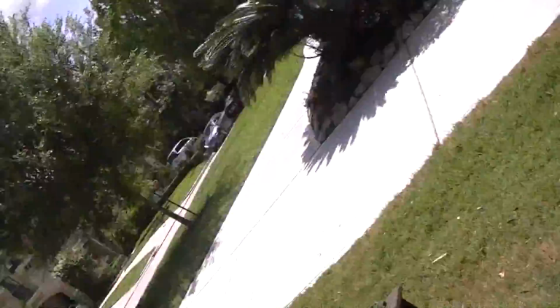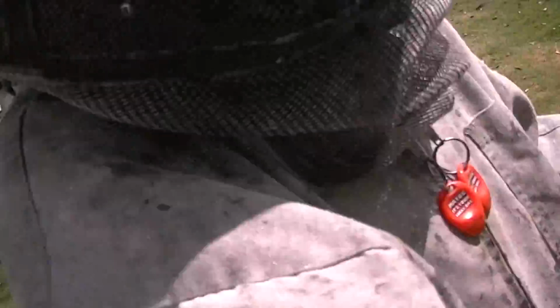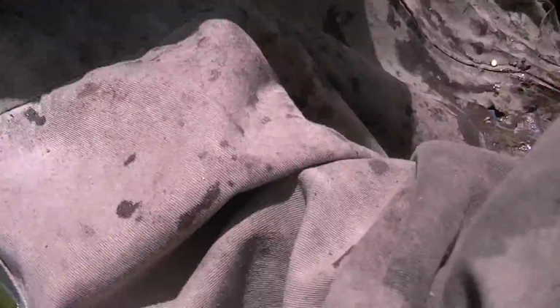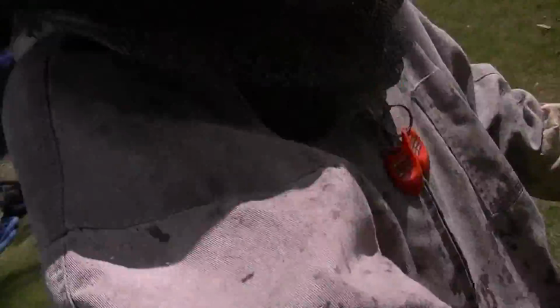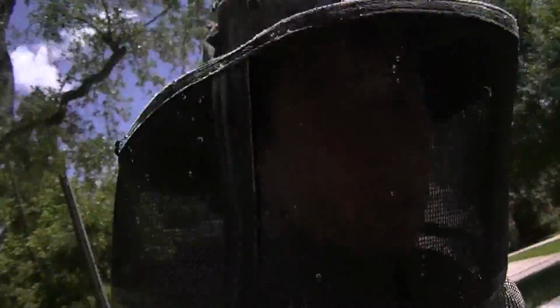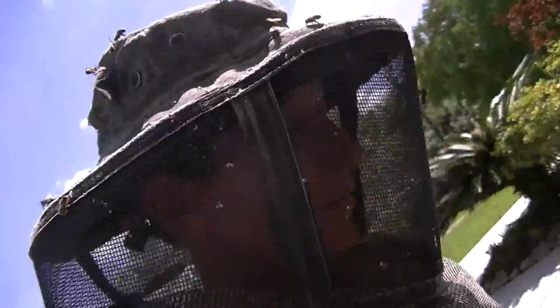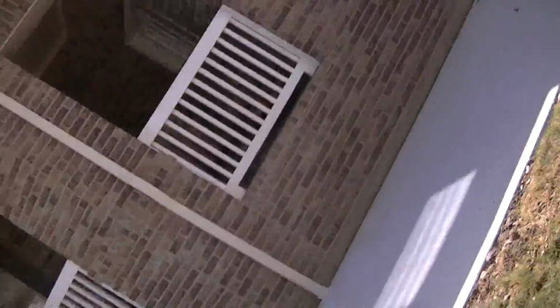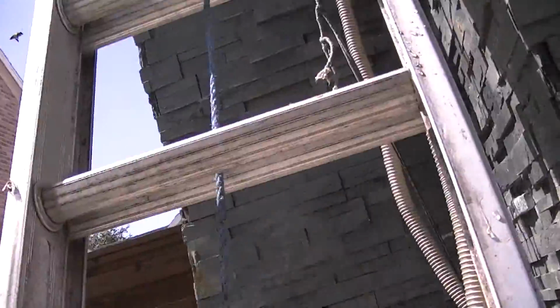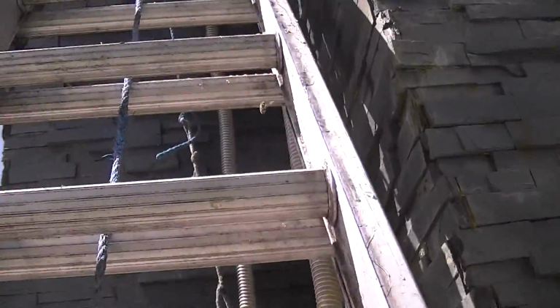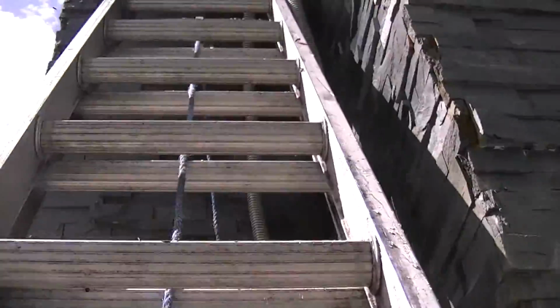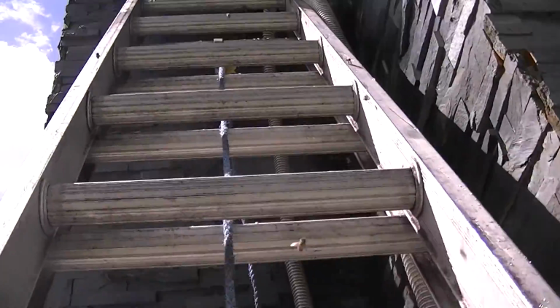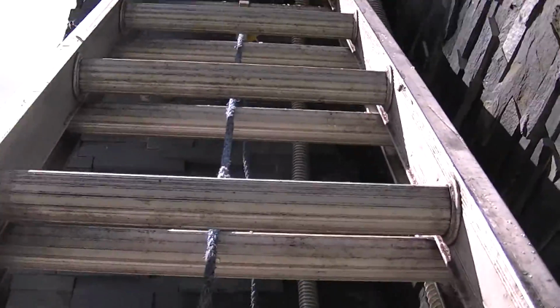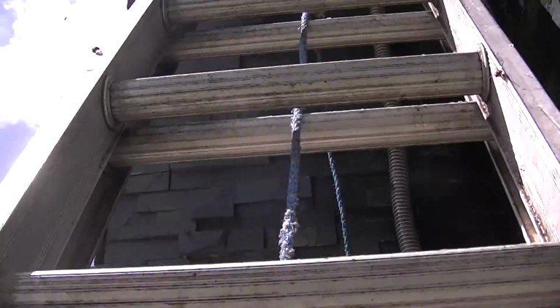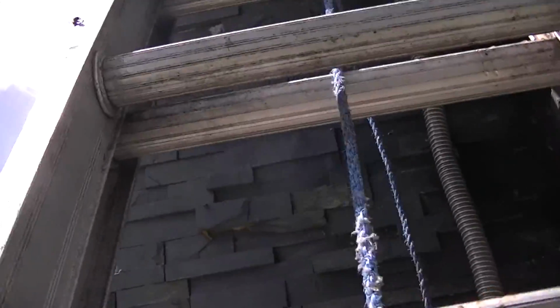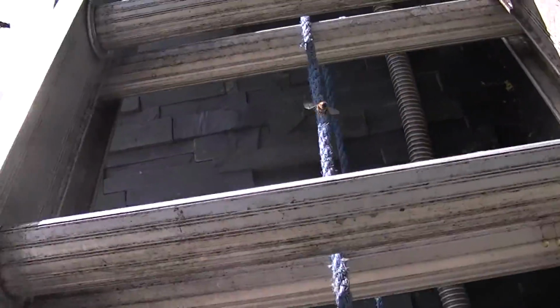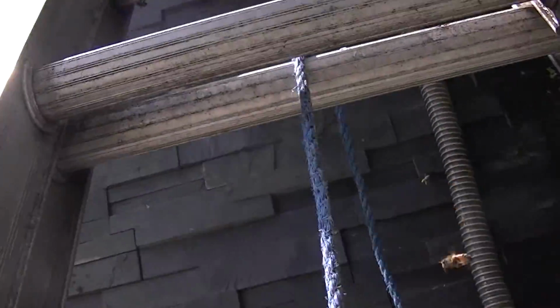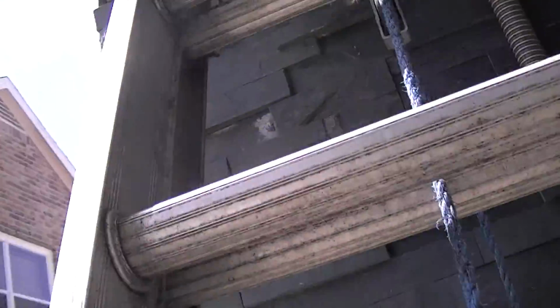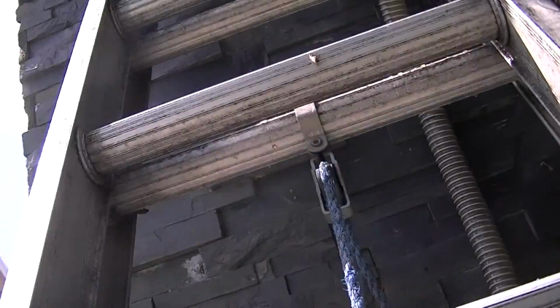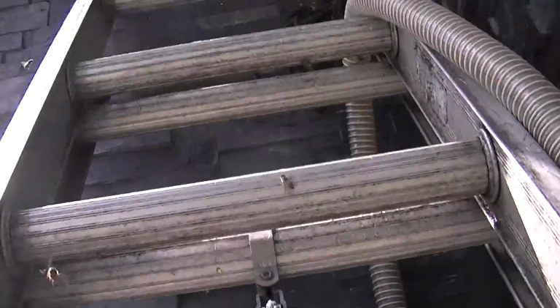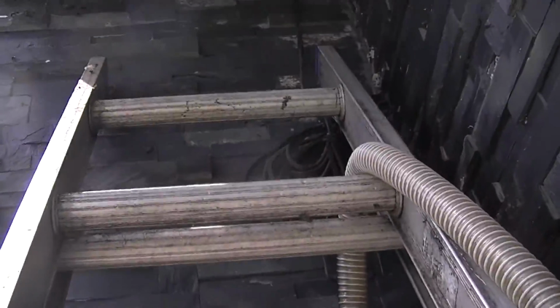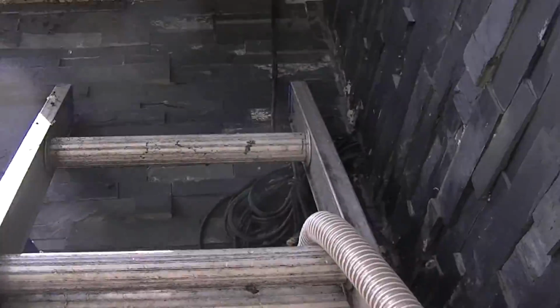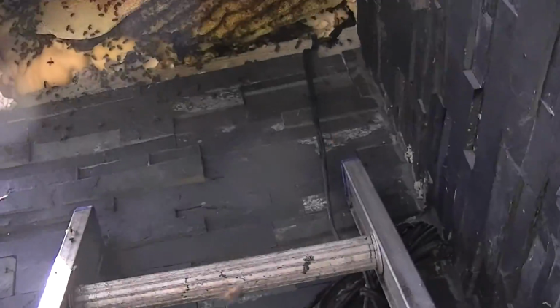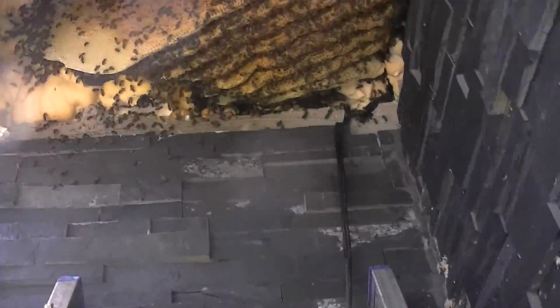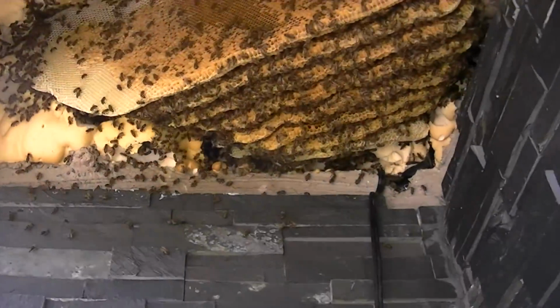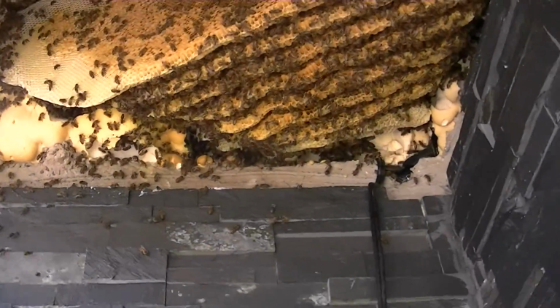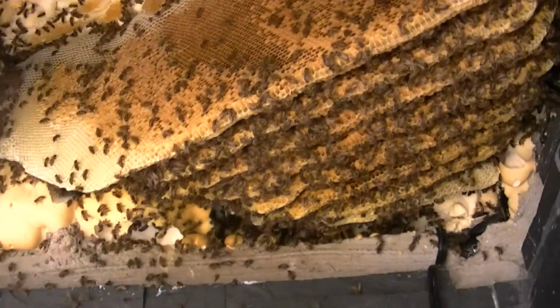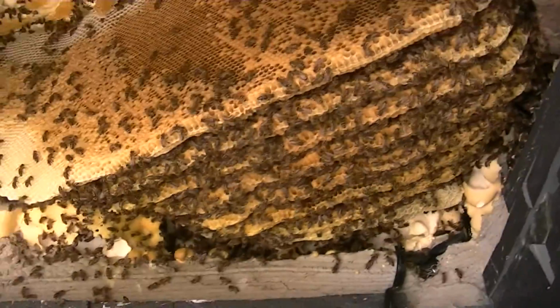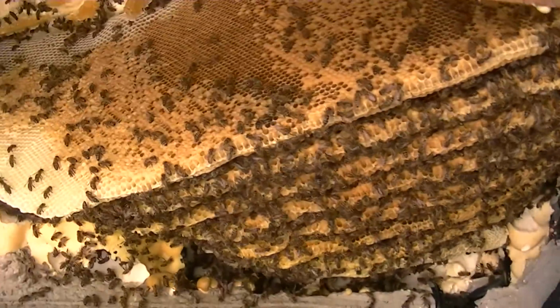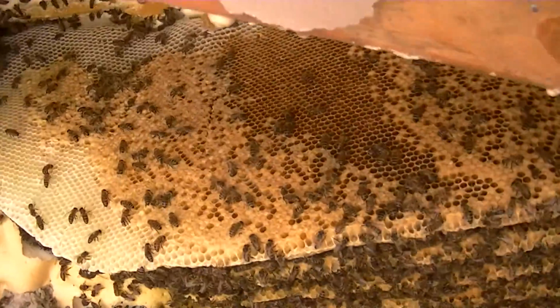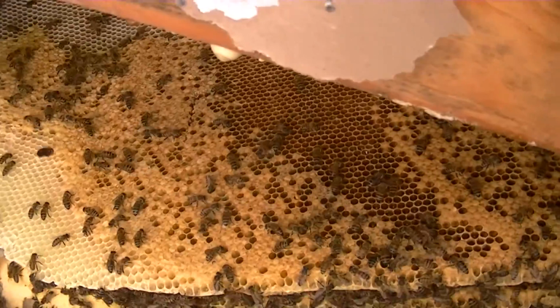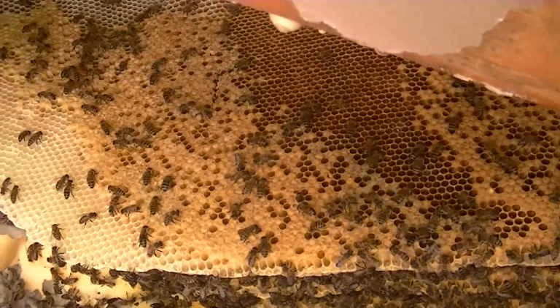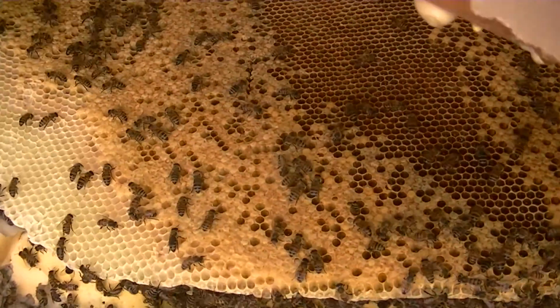I'm really a lot messier now. Halfway through. I got one bare hand and one glove off because I'm not going to get this camera honey covered. I'm going to show you that beautiful brood now.